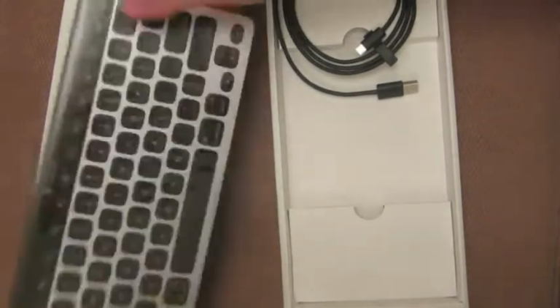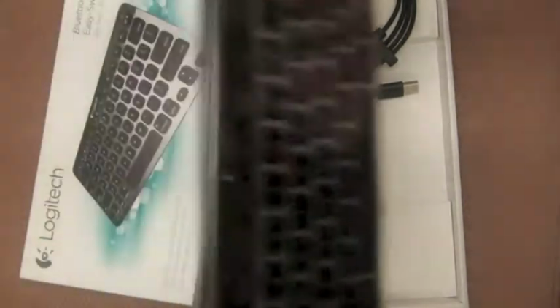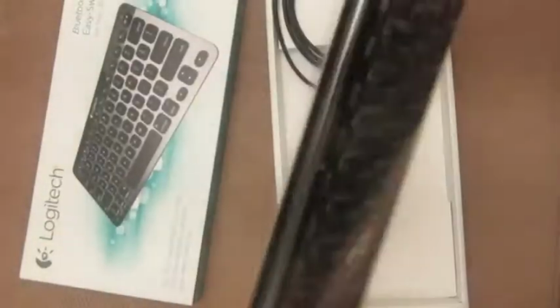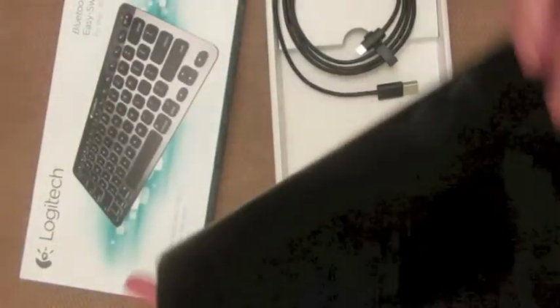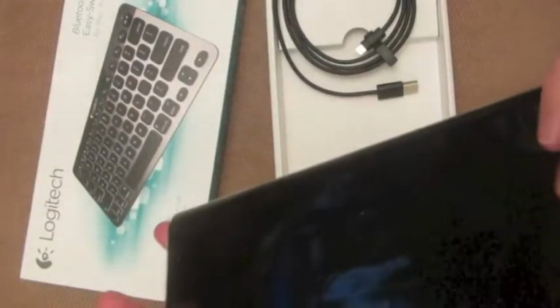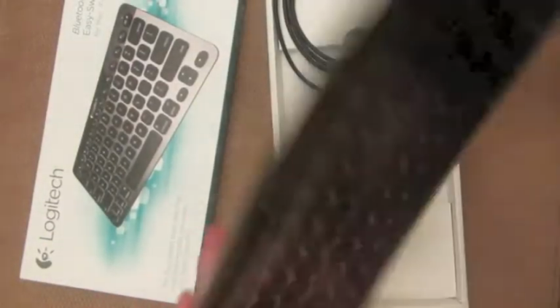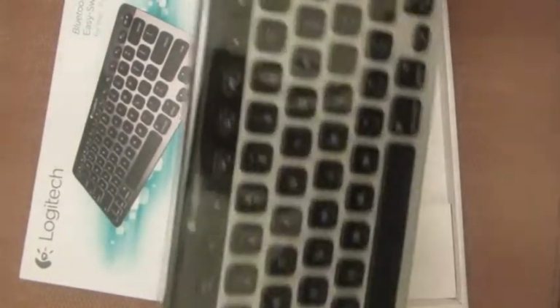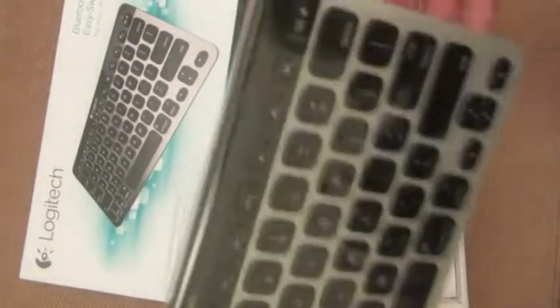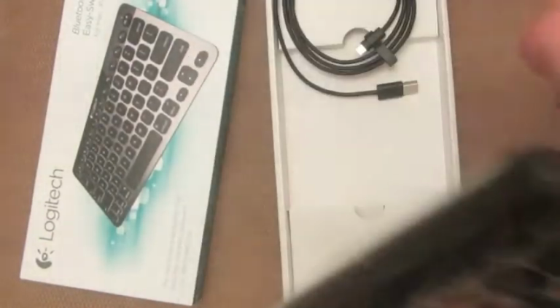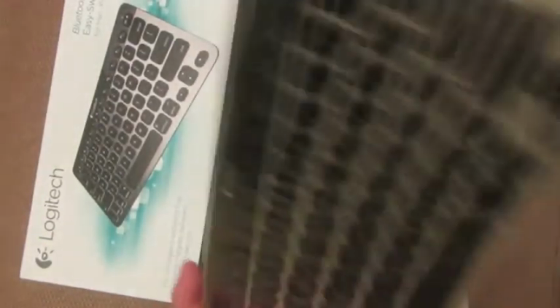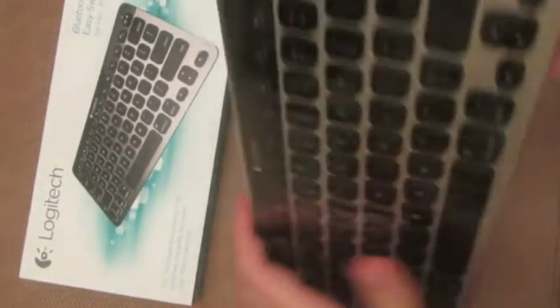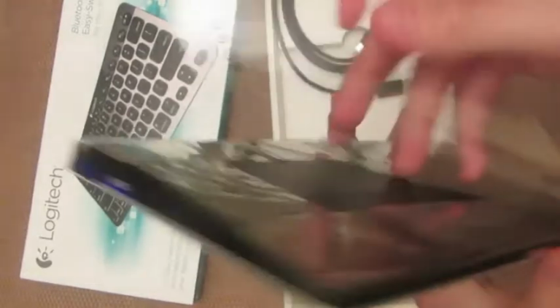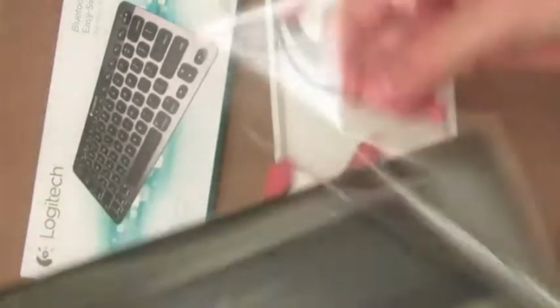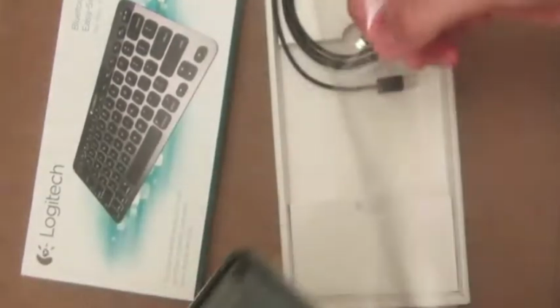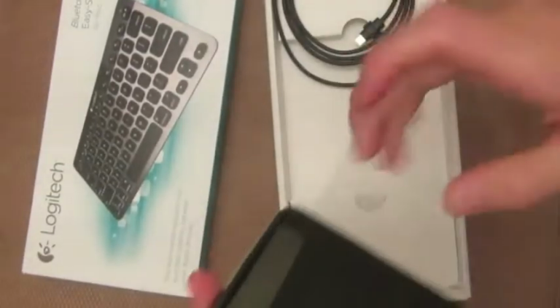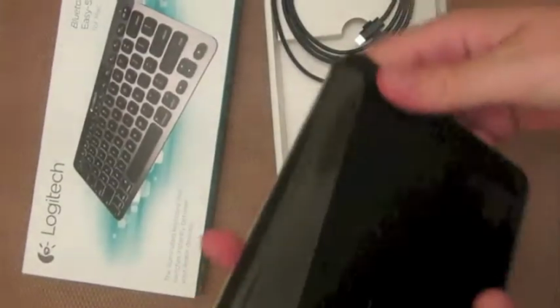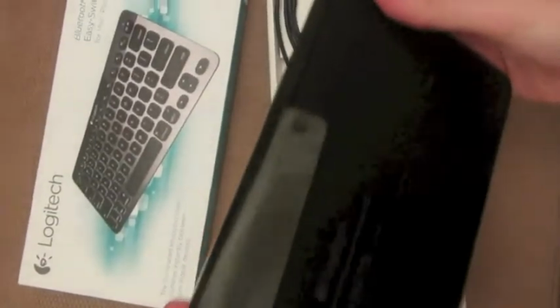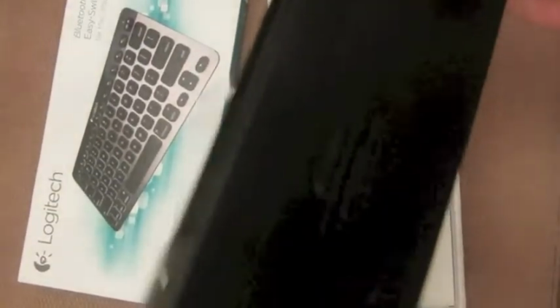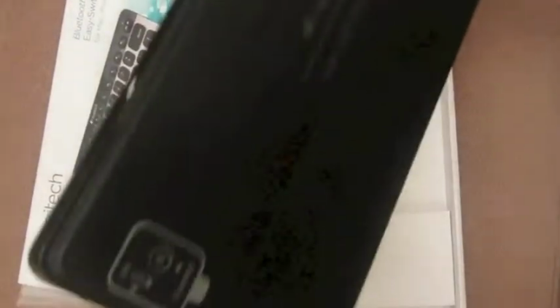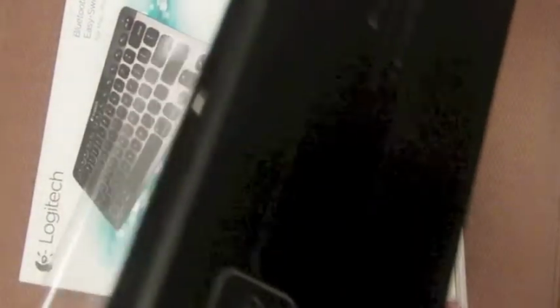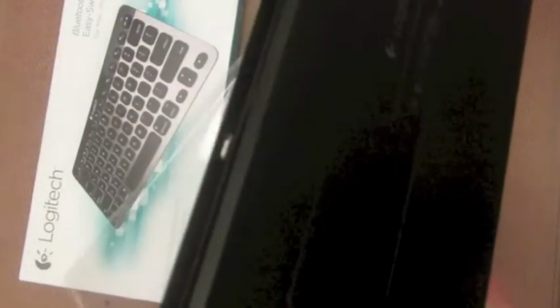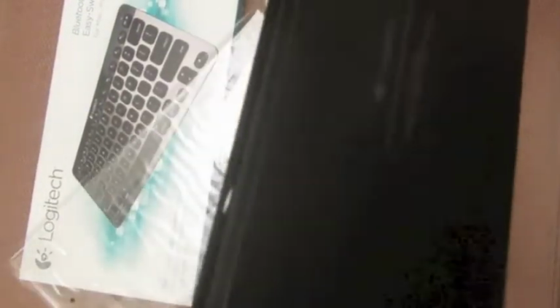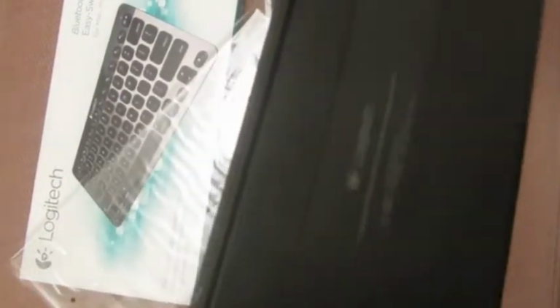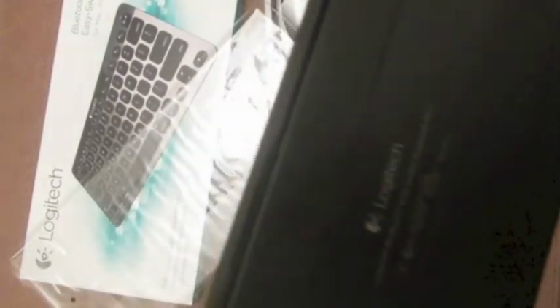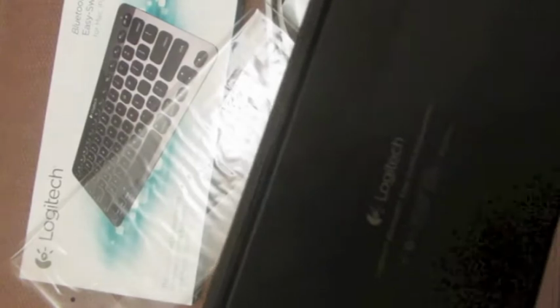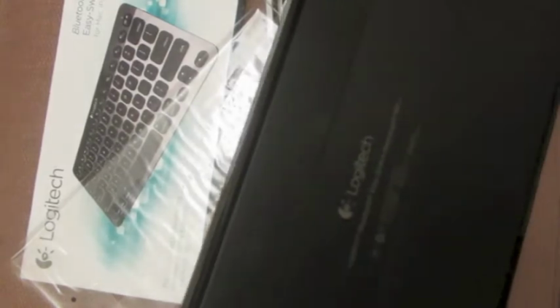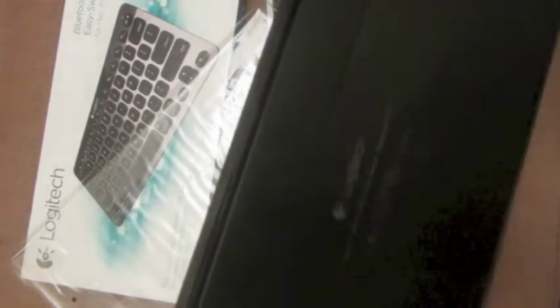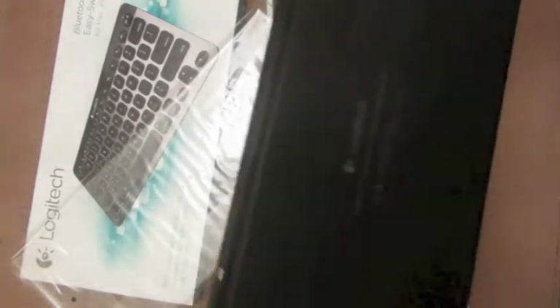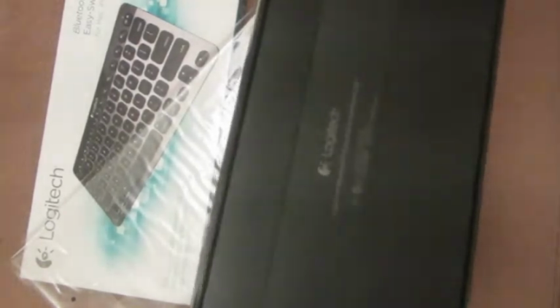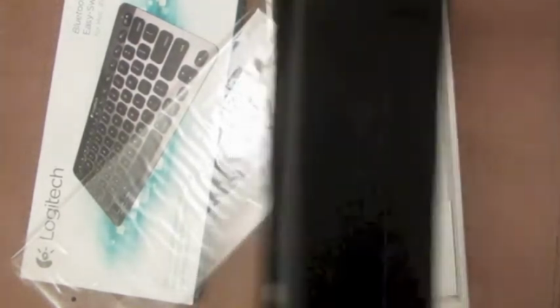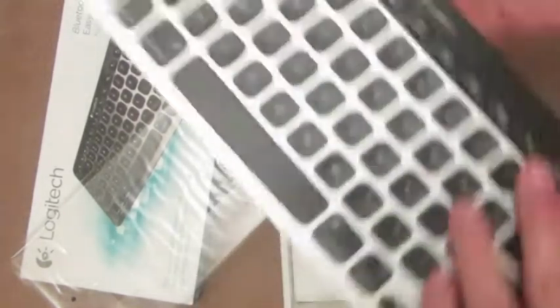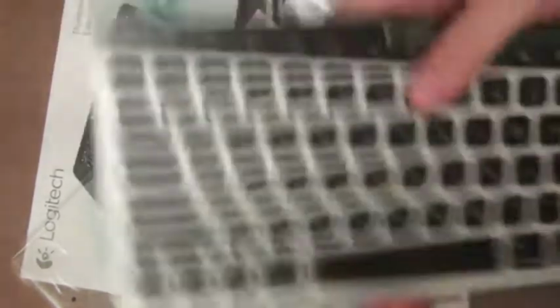As you can see, that's the keyboard. It's the Logitech keyboard. It's a very nice keyboard.